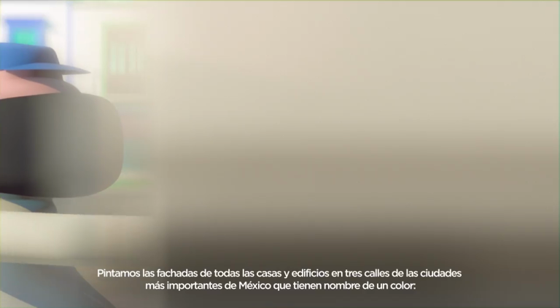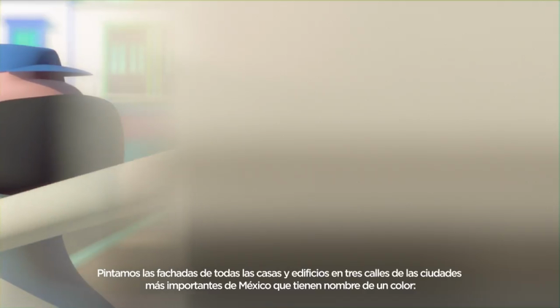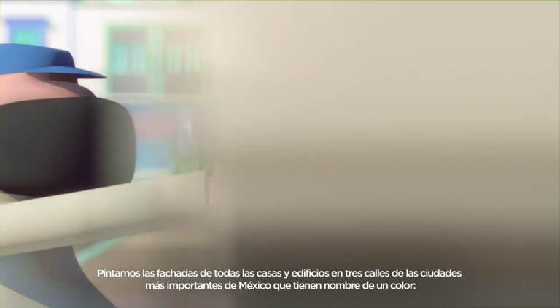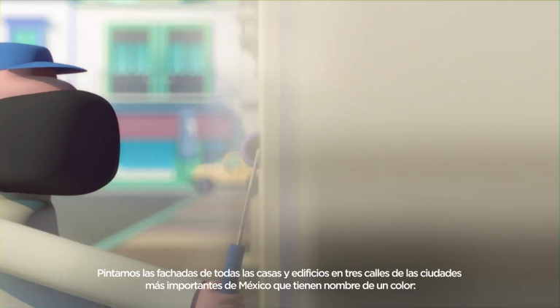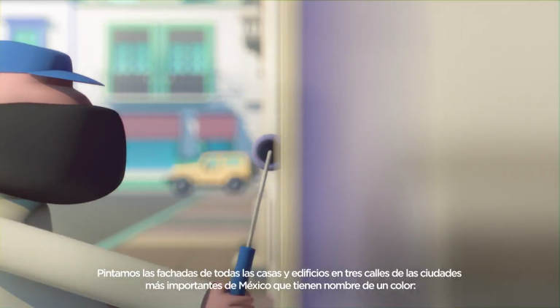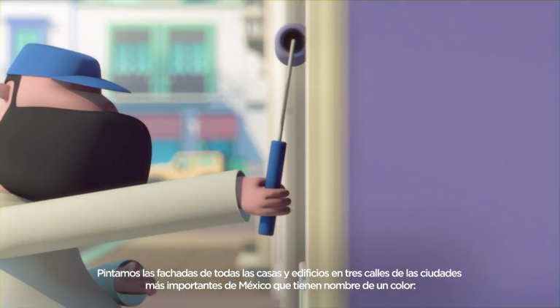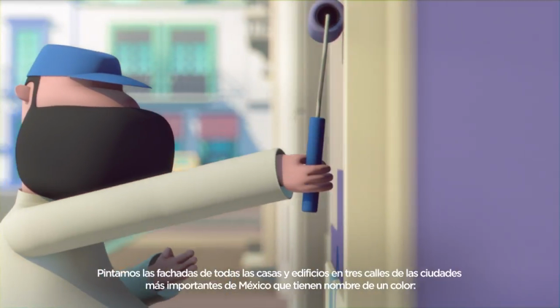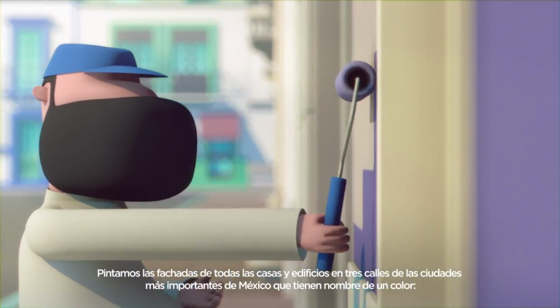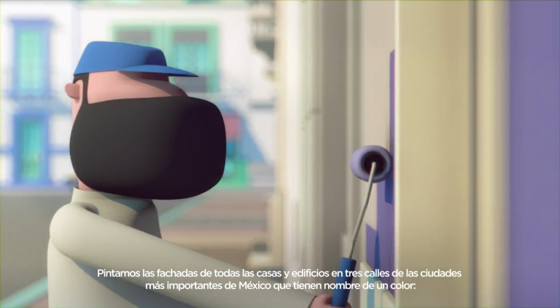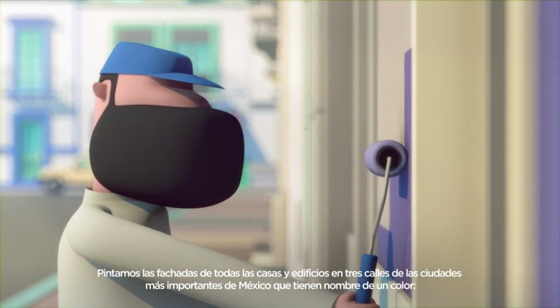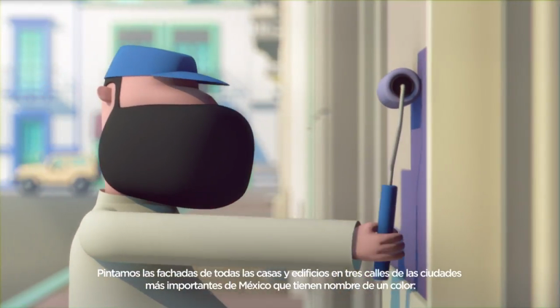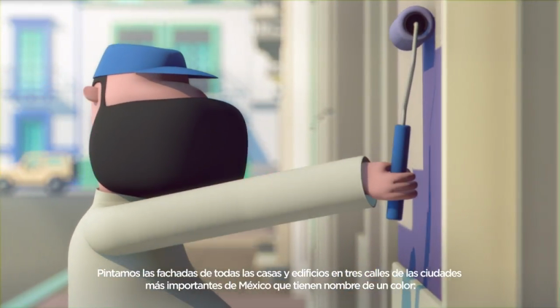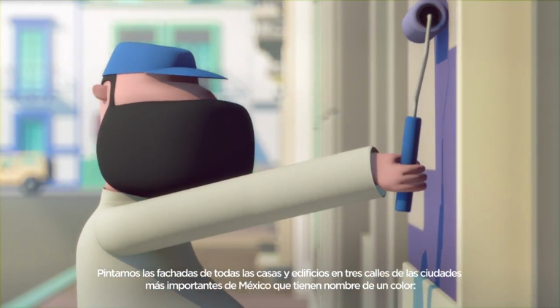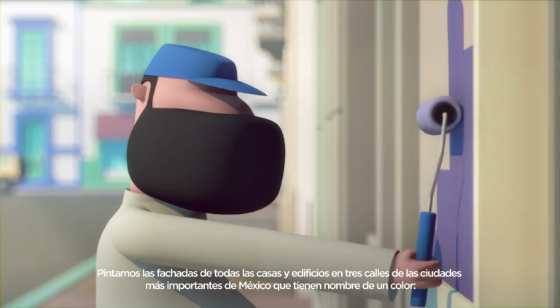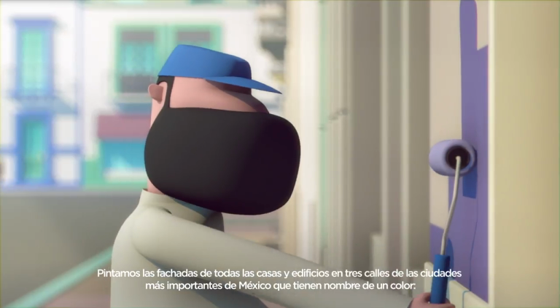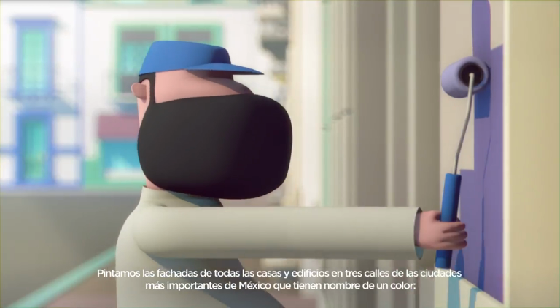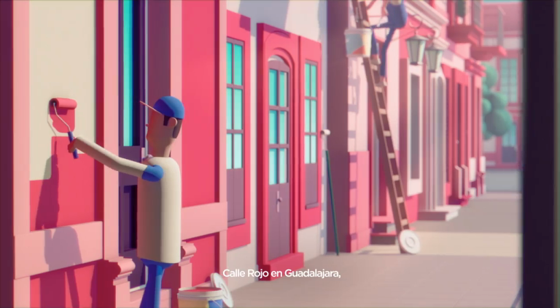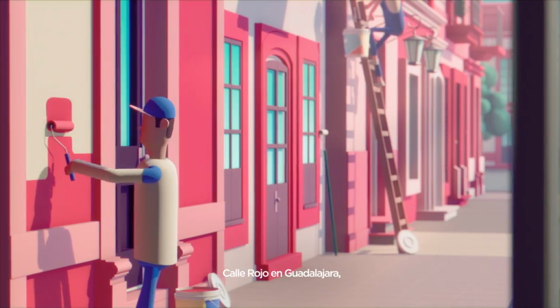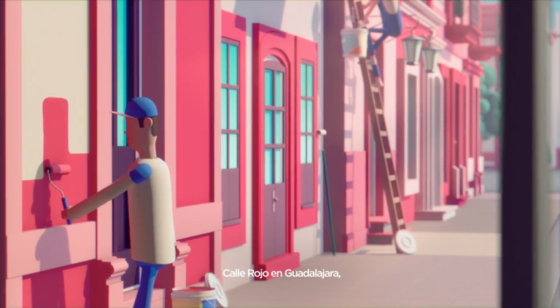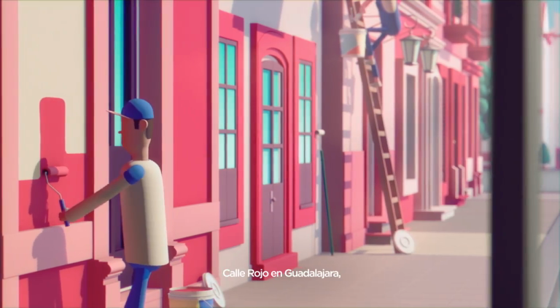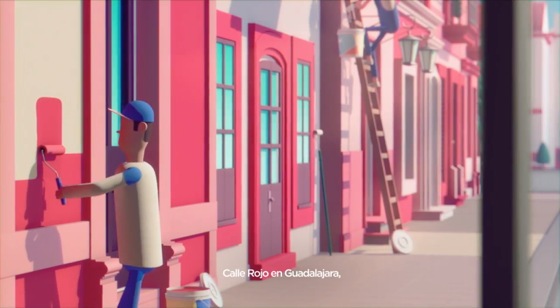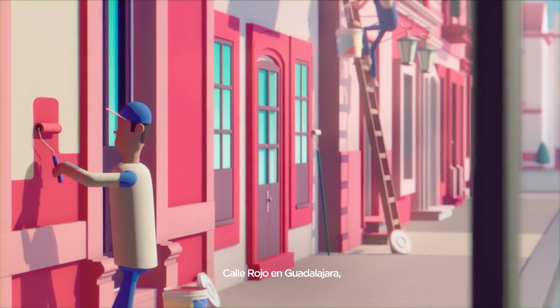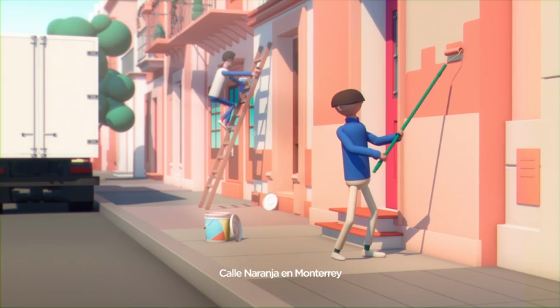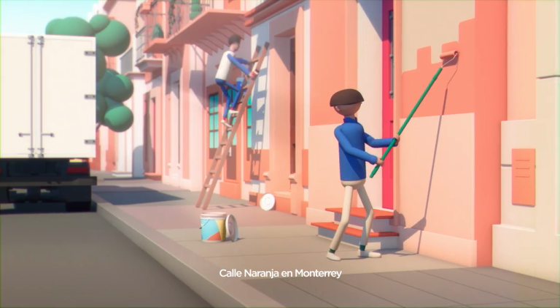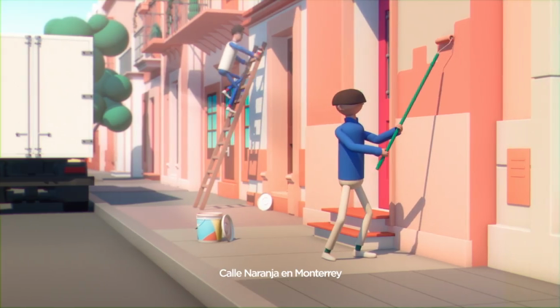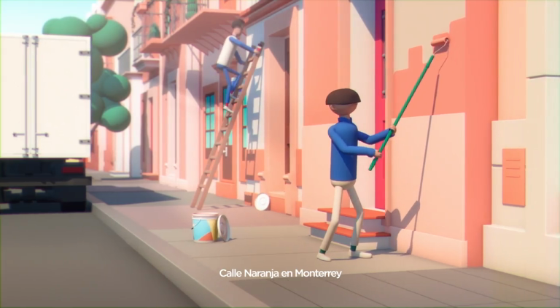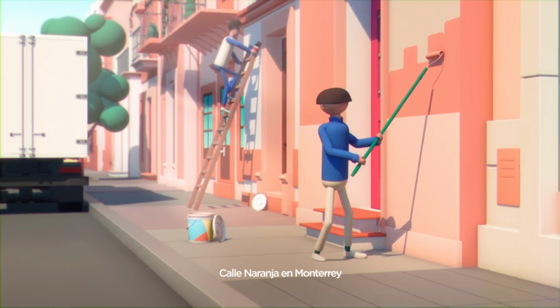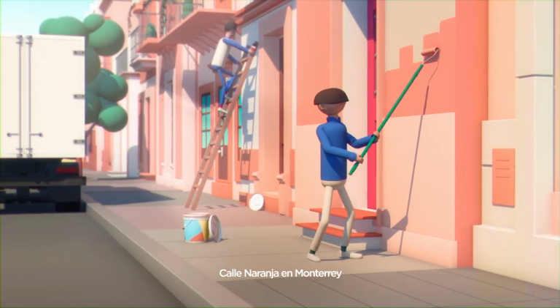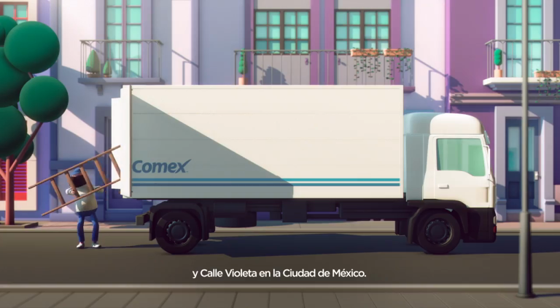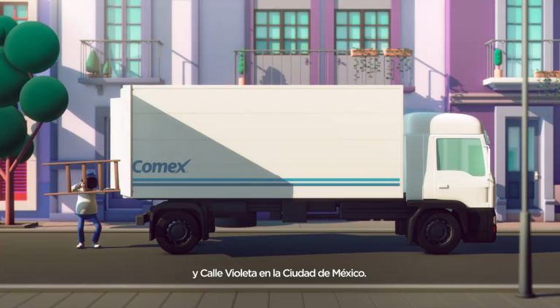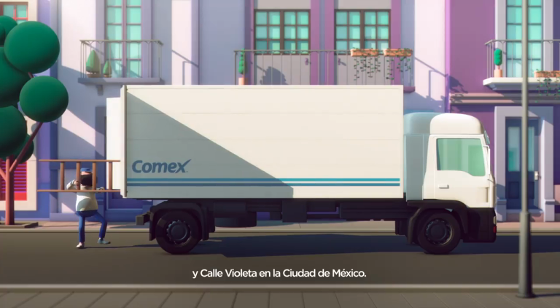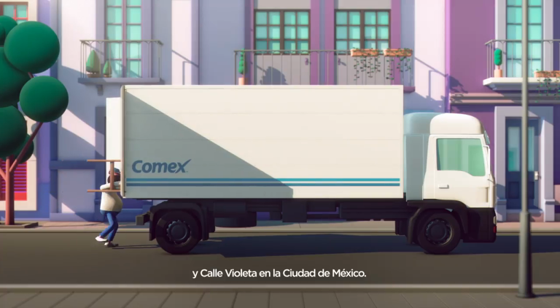We painted the facade of every single house and building in three streets of Mexico's most important cities: Red Street in Guadalajara, Orange Street in Monterrey, and Purple Street in Mexico City.